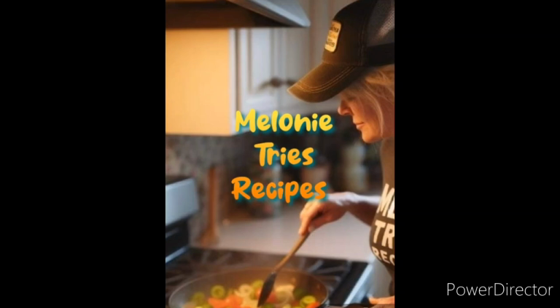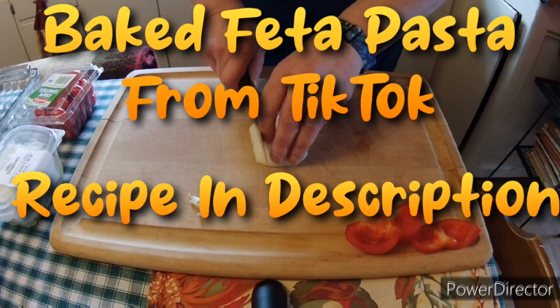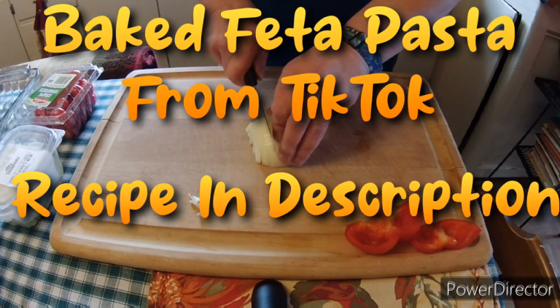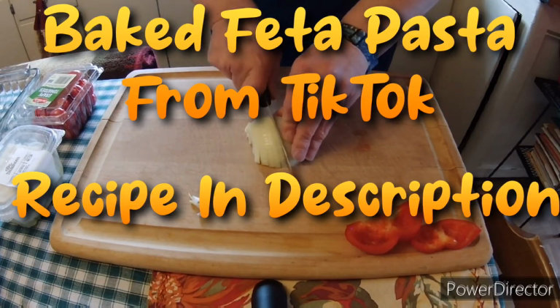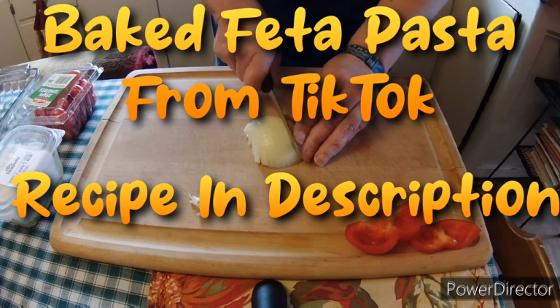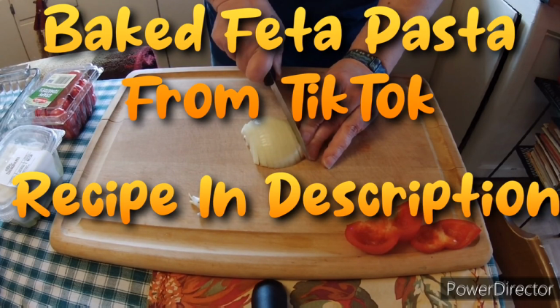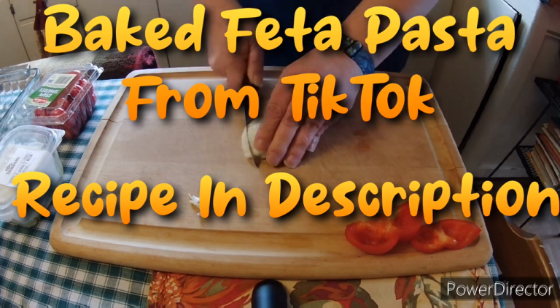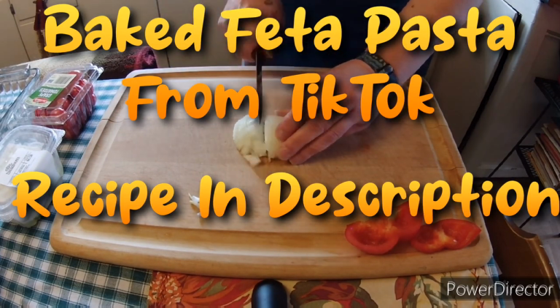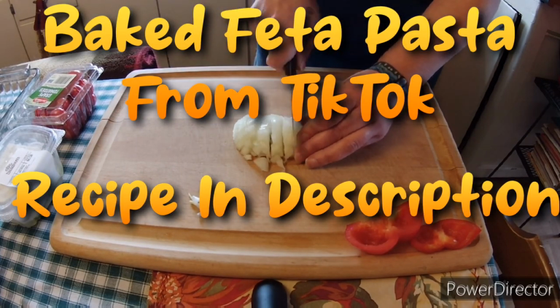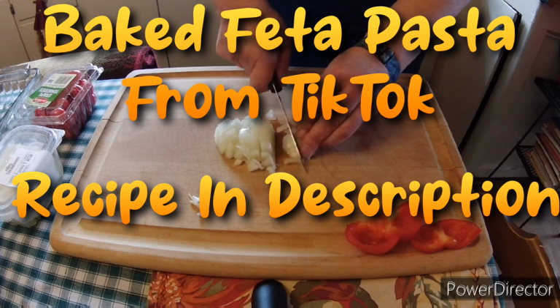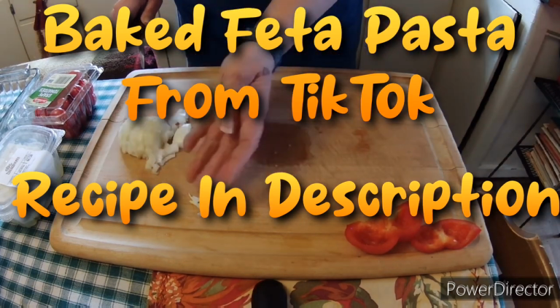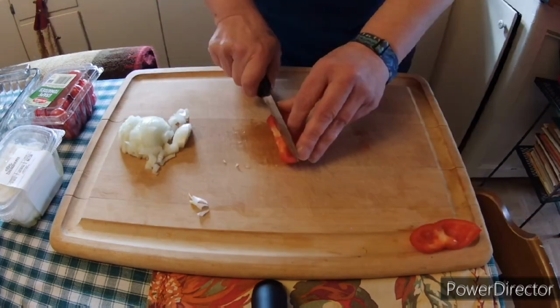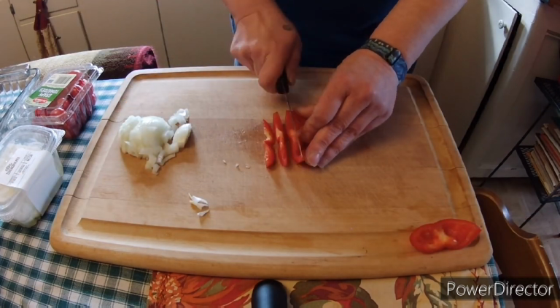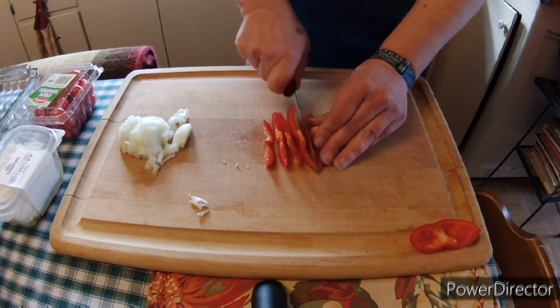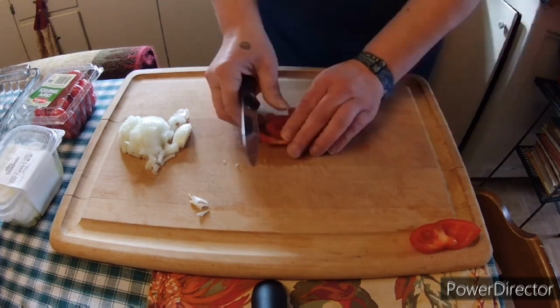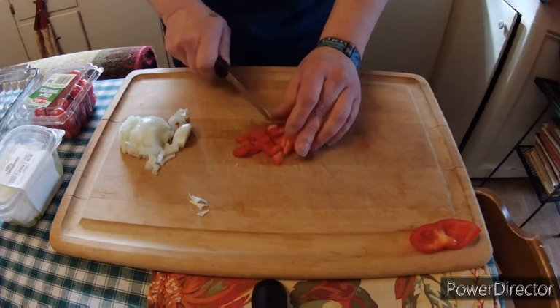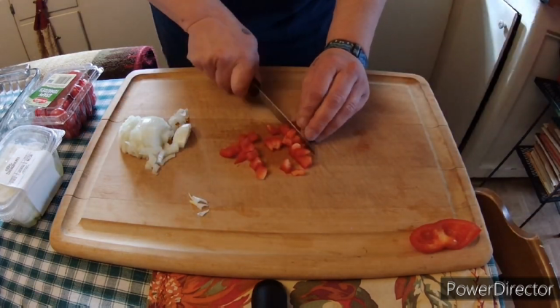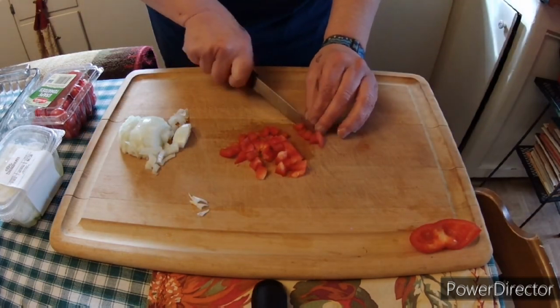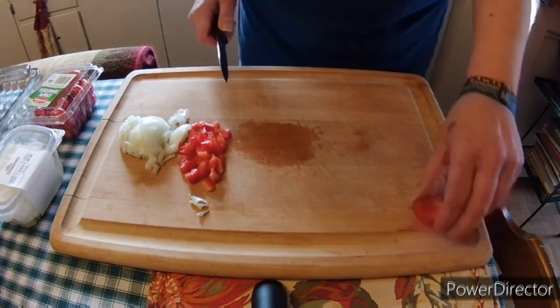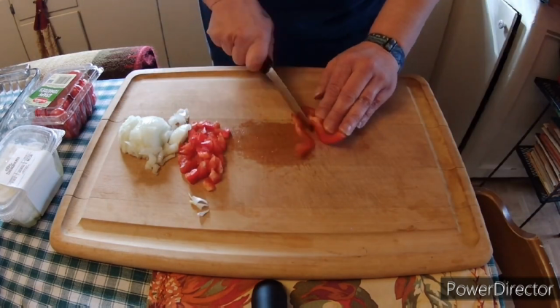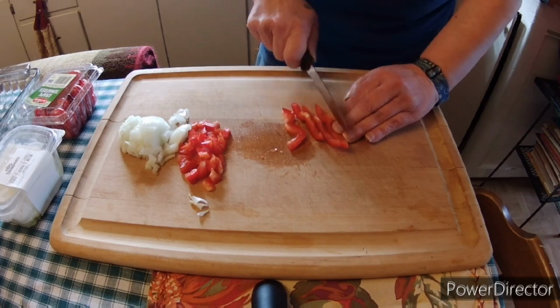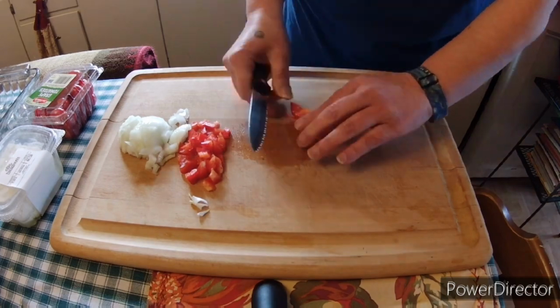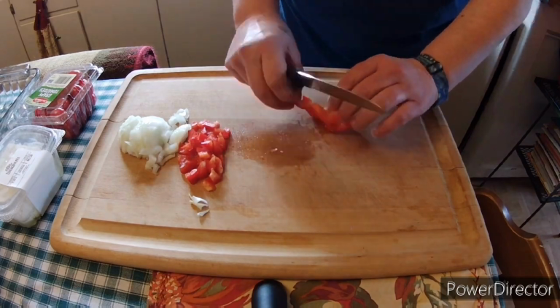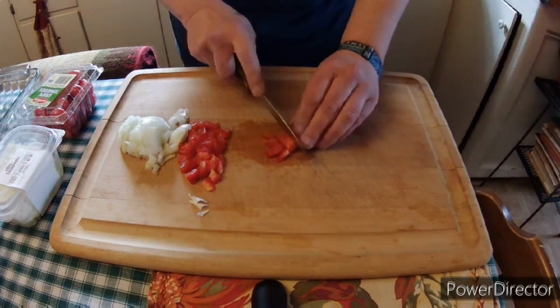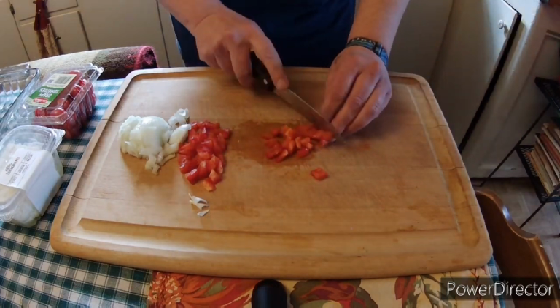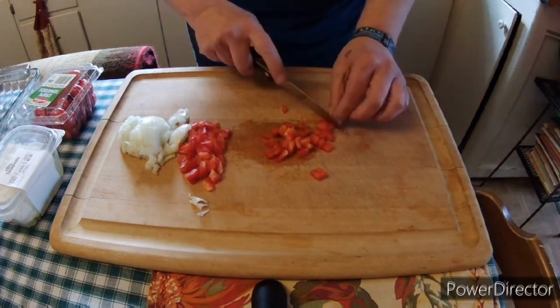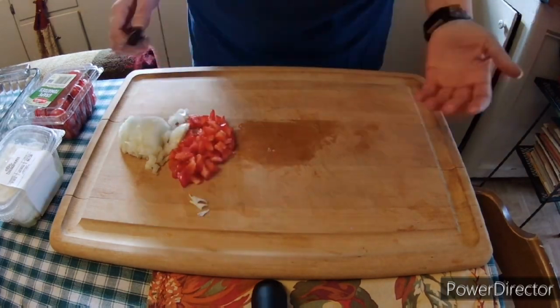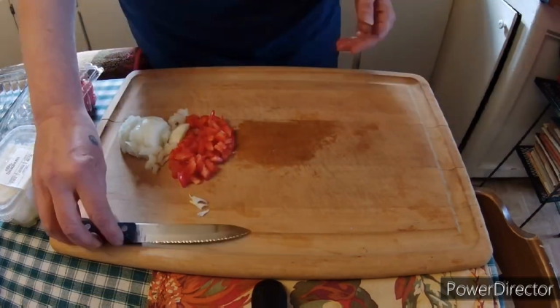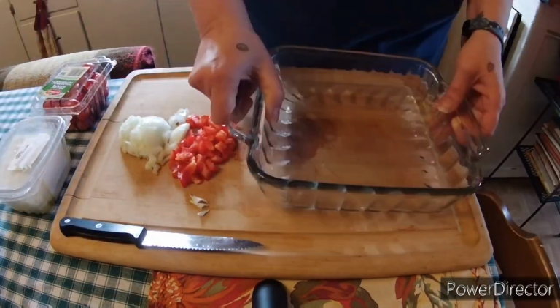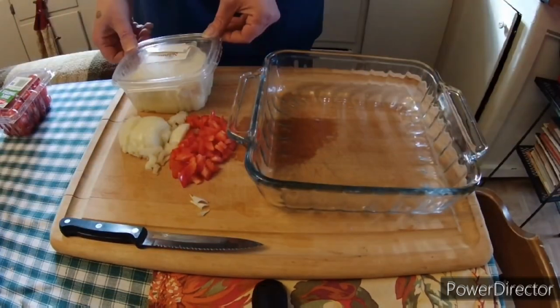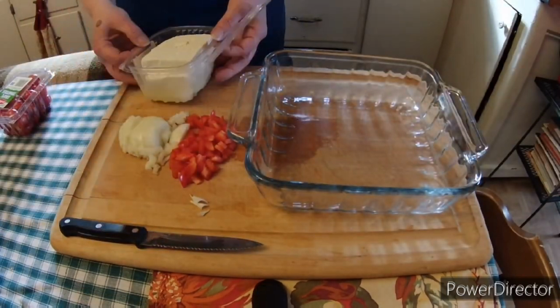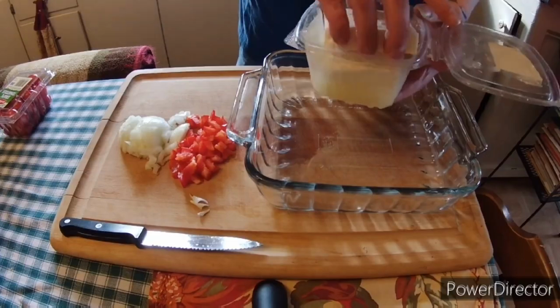Hi everyone! Today for dinner I am making the baked feta pasta that went viral on TikTok. And you know me, I have to have onions and peppers in every single thing I cook, so there it is.